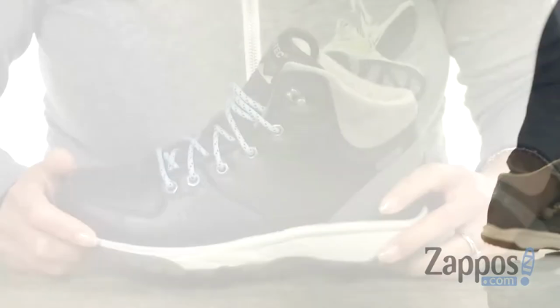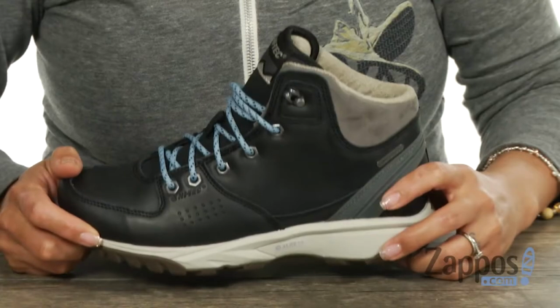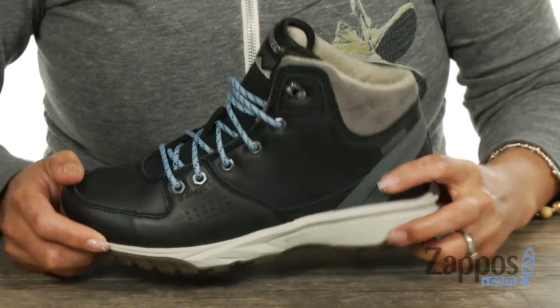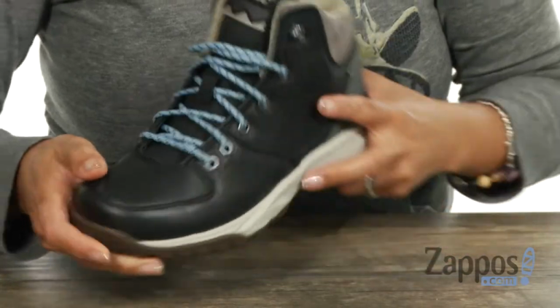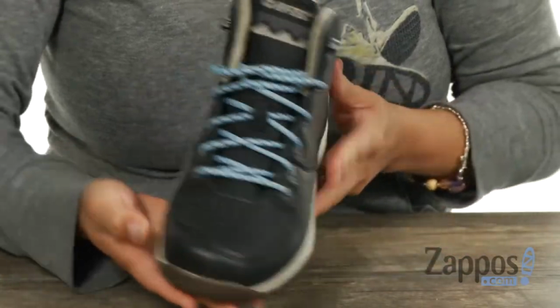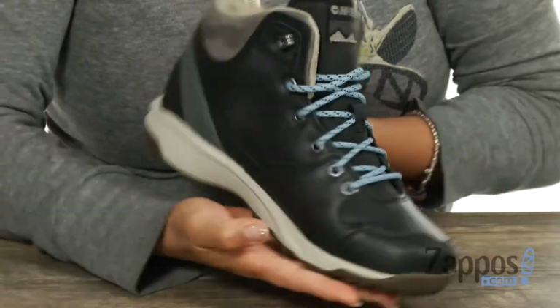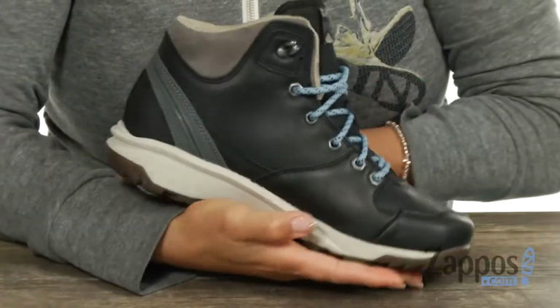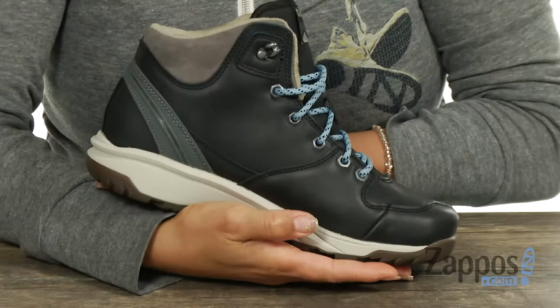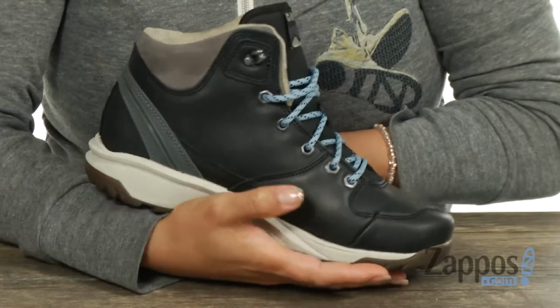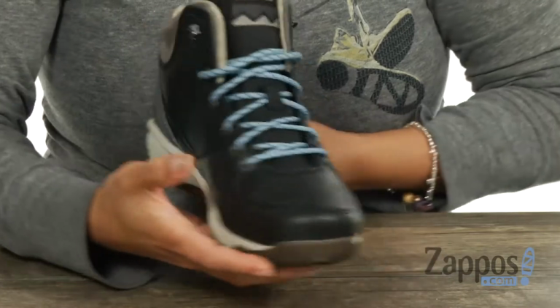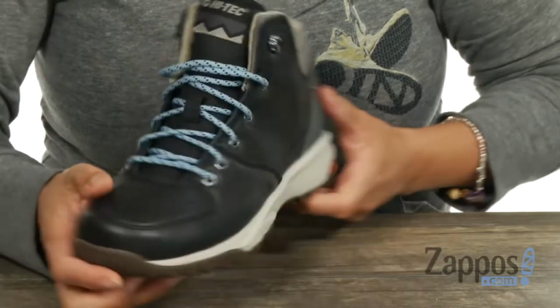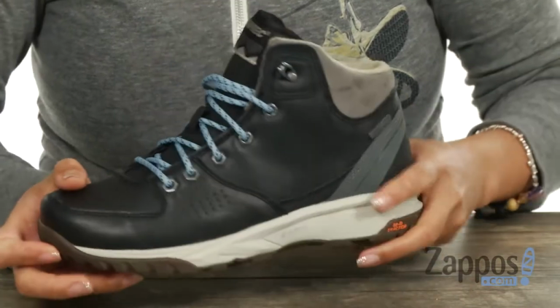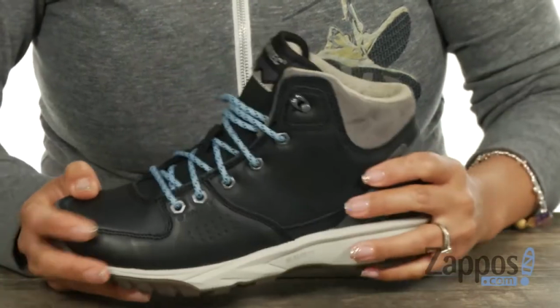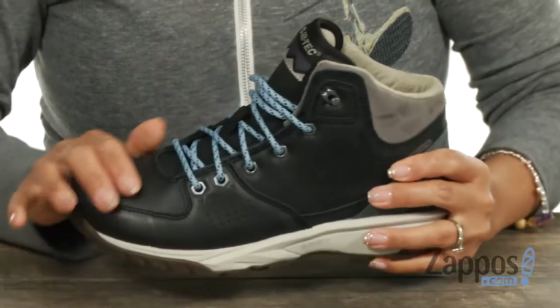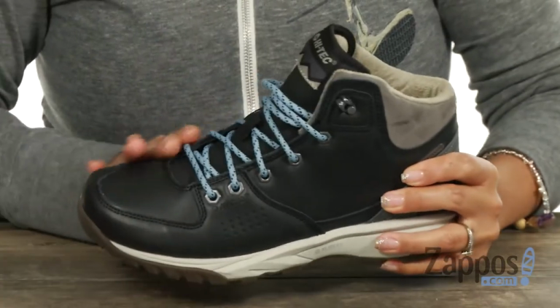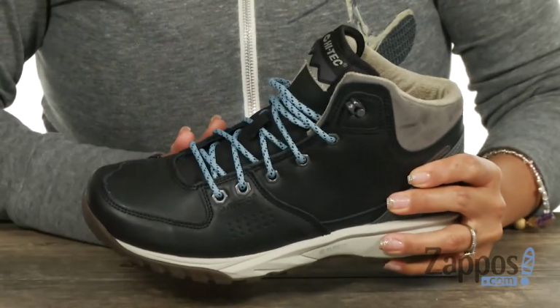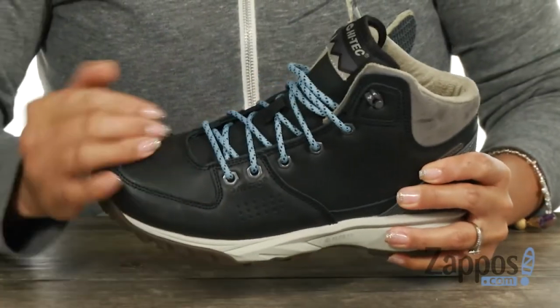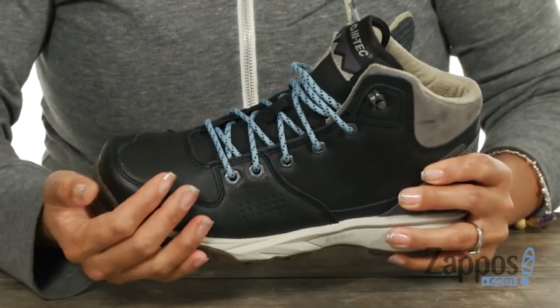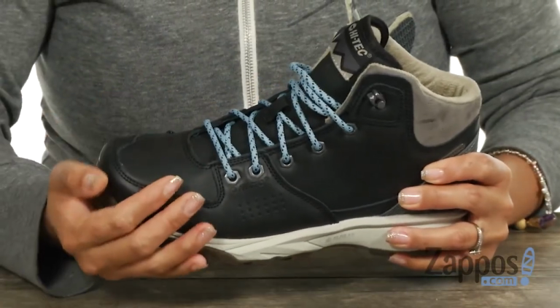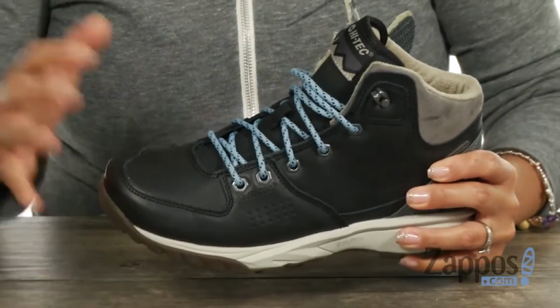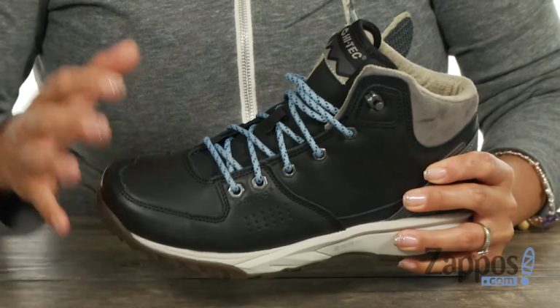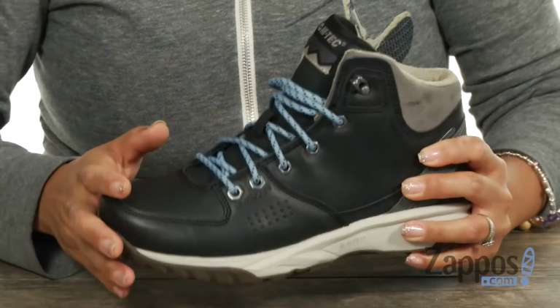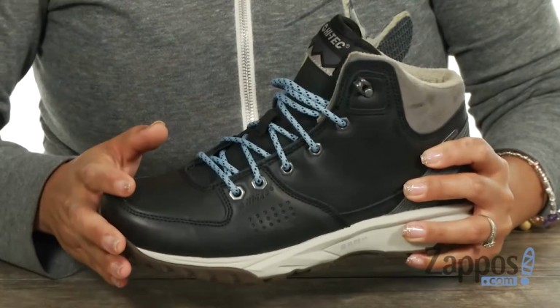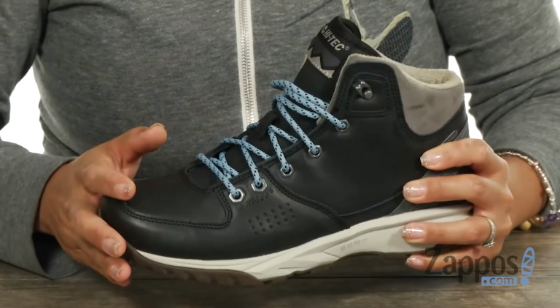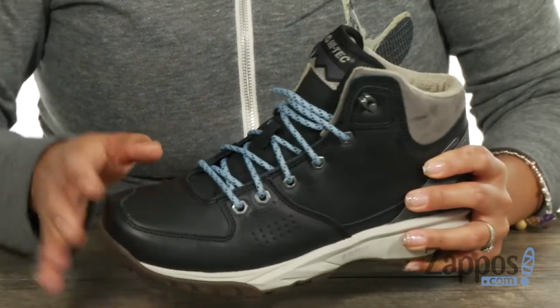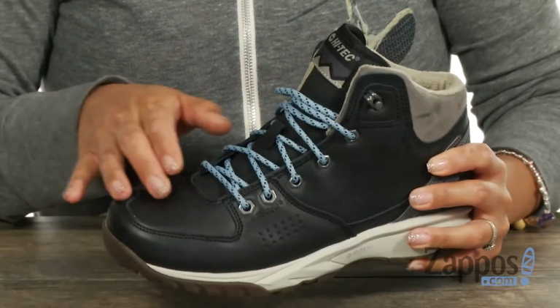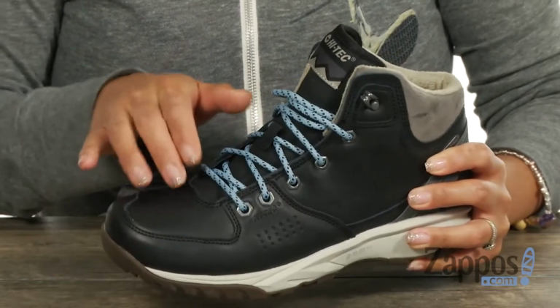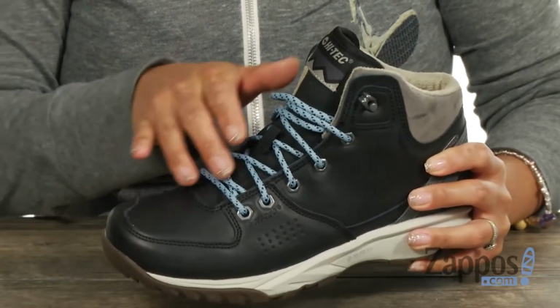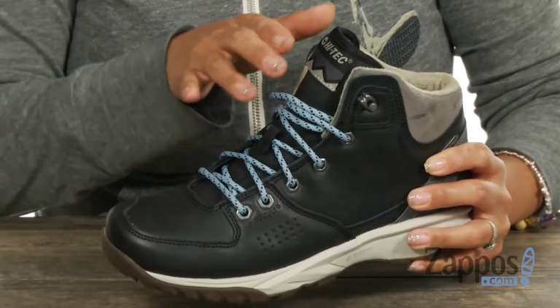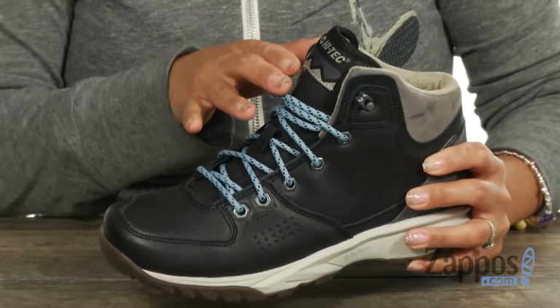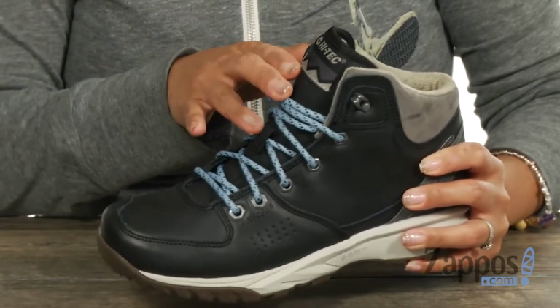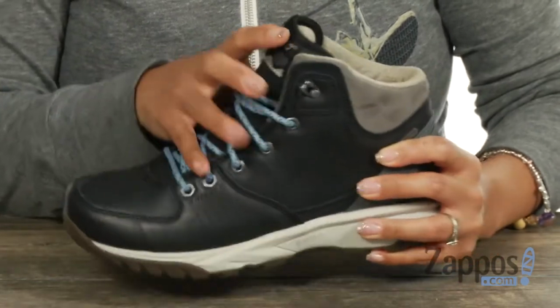What I really like about this hiking boot is that it's super sleek and stylish. It has an upper that's constructed of premium leather and it's dirt and water resistant. You have this contrasting lace-up closure.